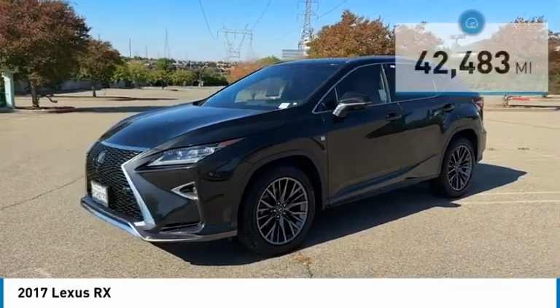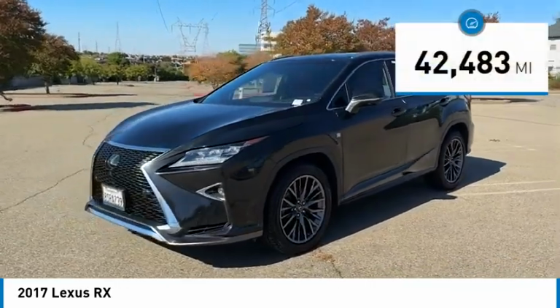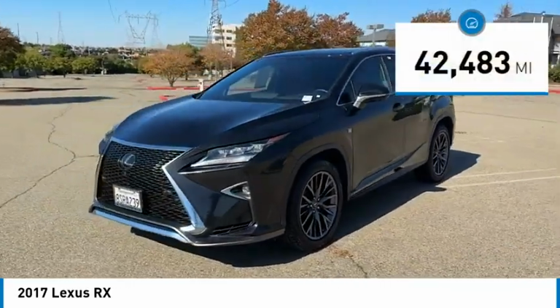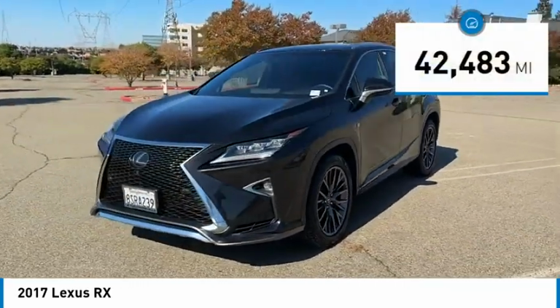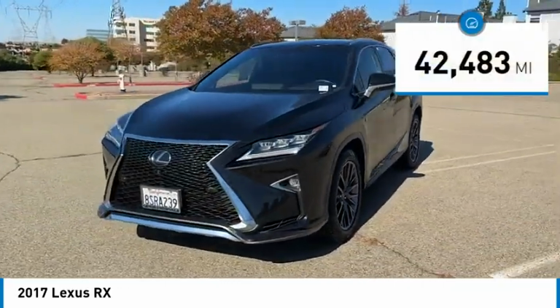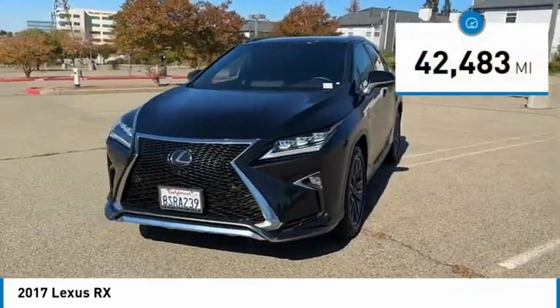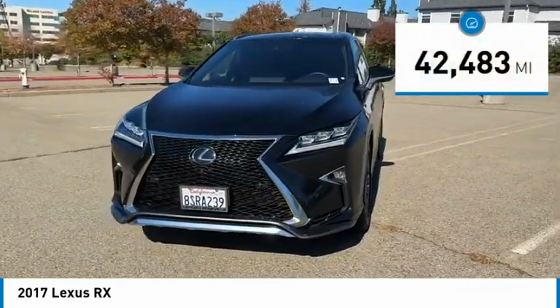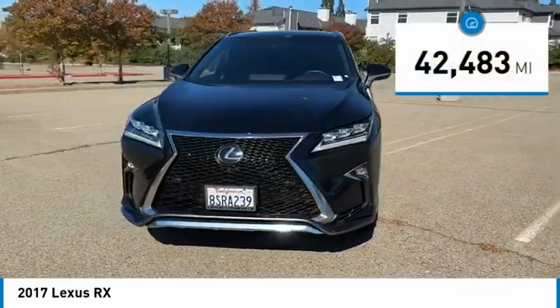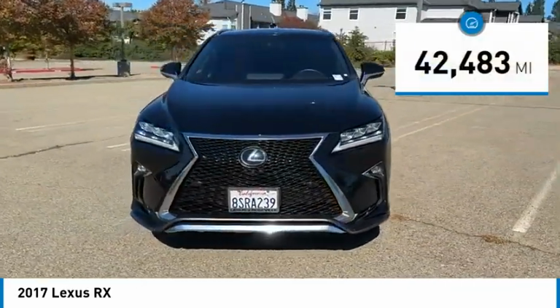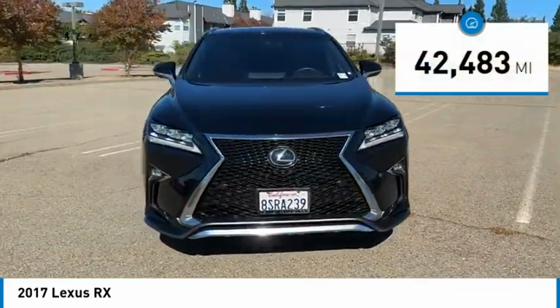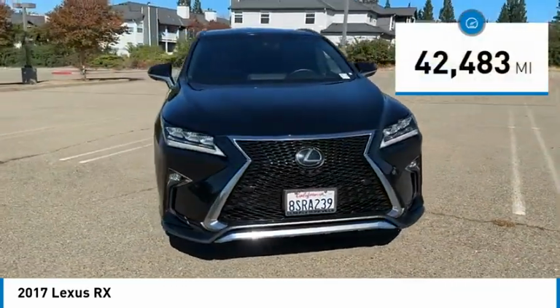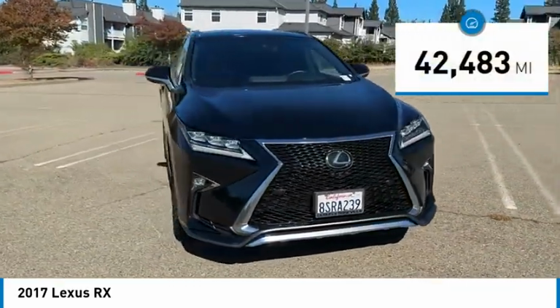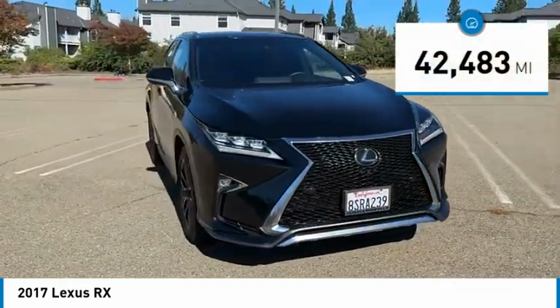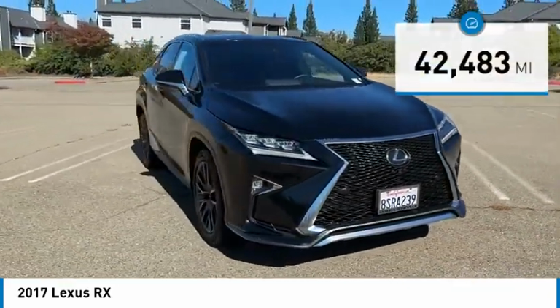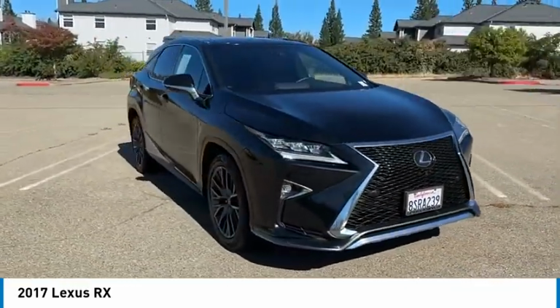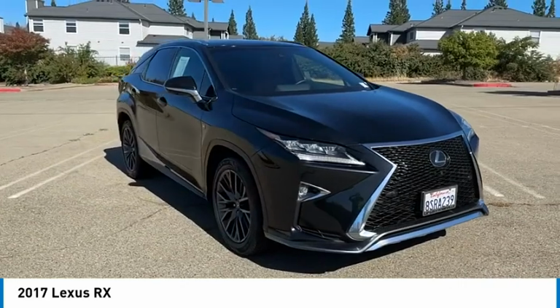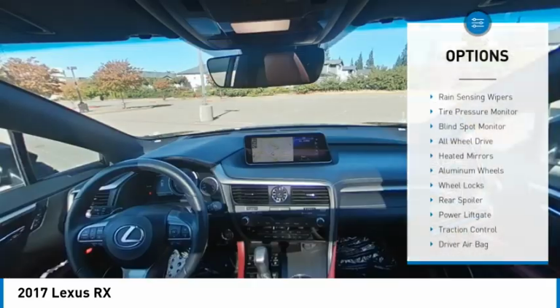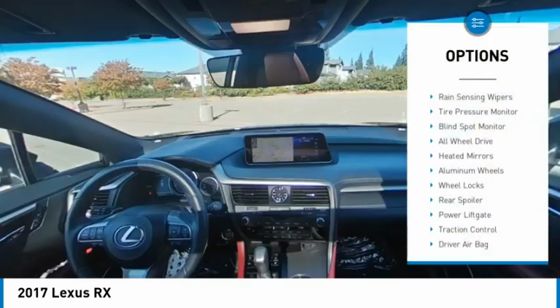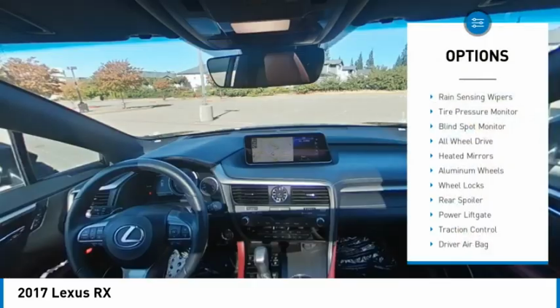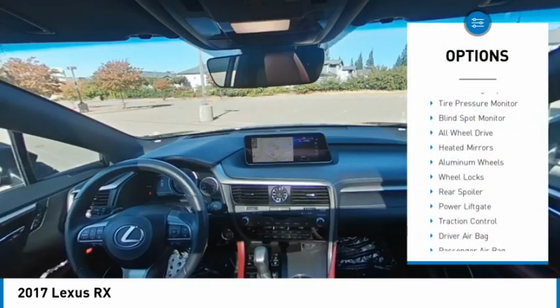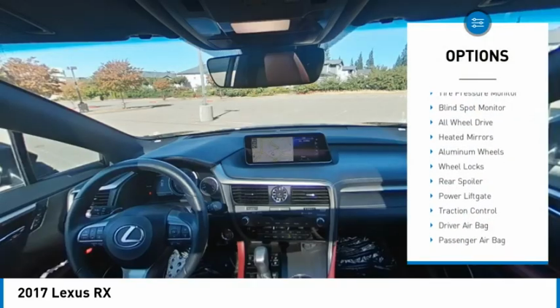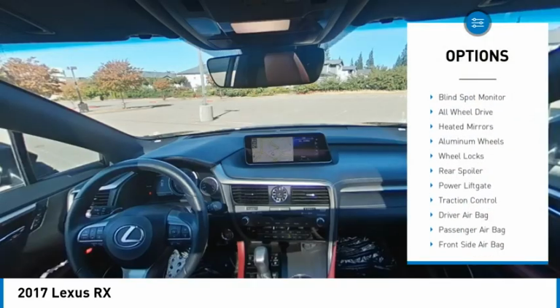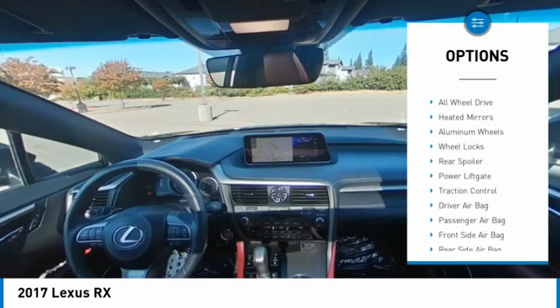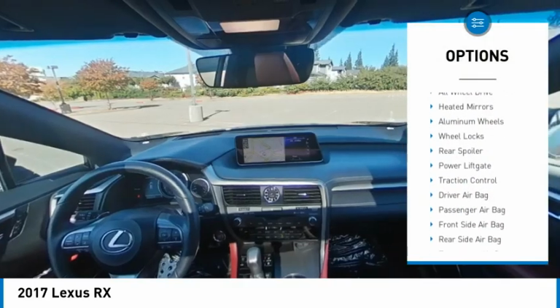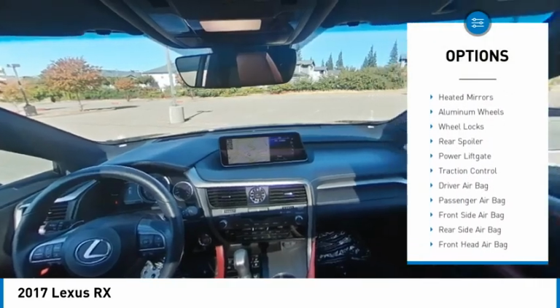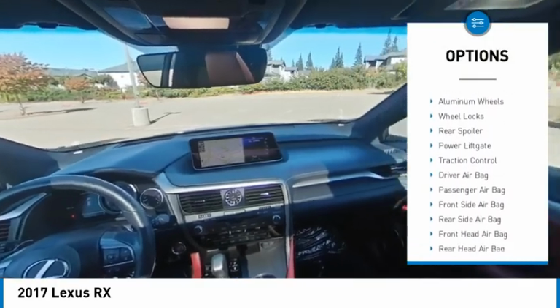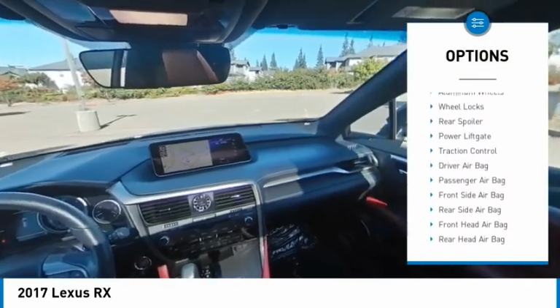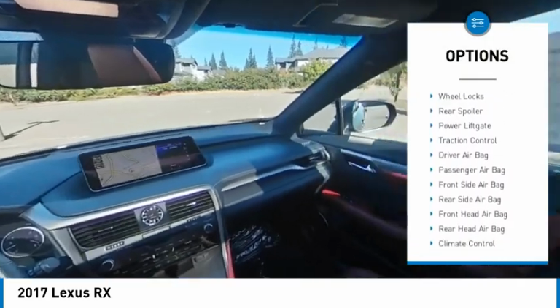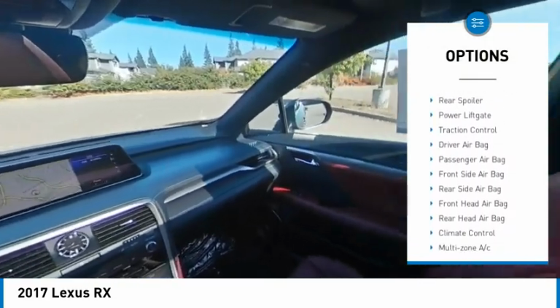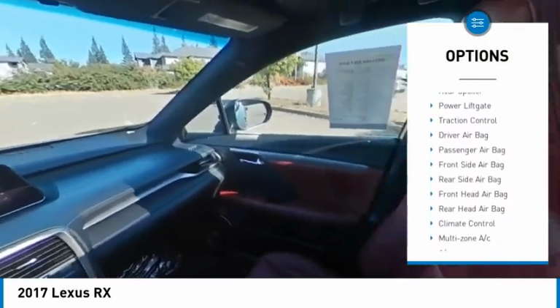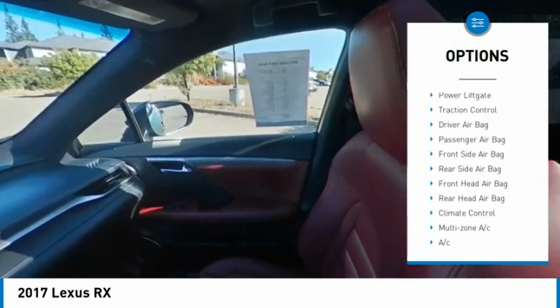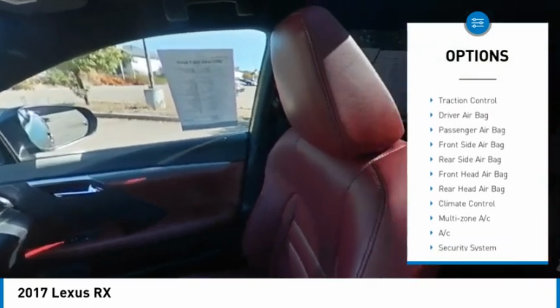This vehicle has less than 45,000 miles. Here are some of this vehicle's great options: rain sensing wipers, tire pressure monitor, blind spot monitor, and all wheel drive.